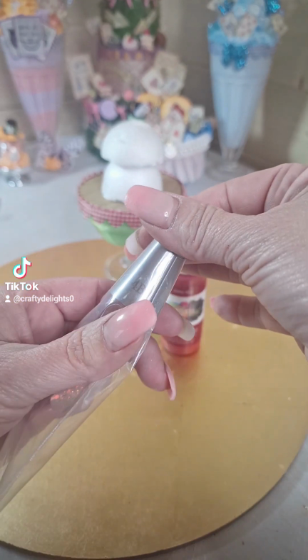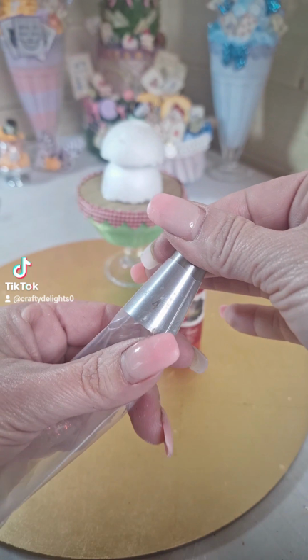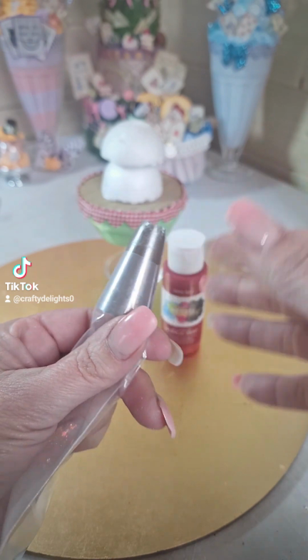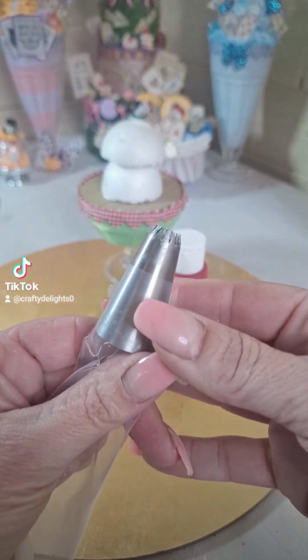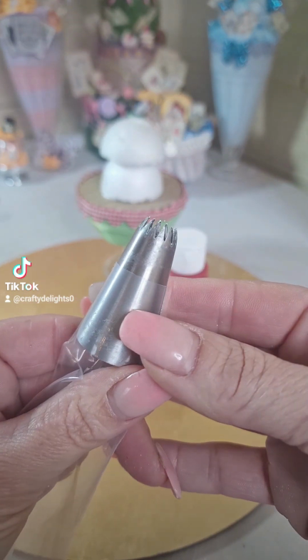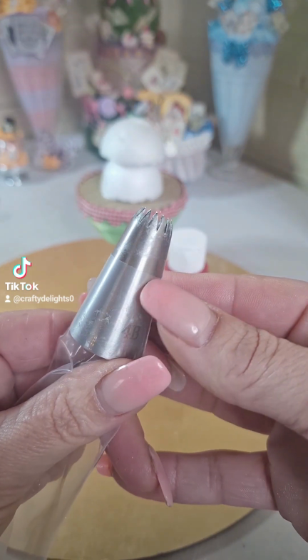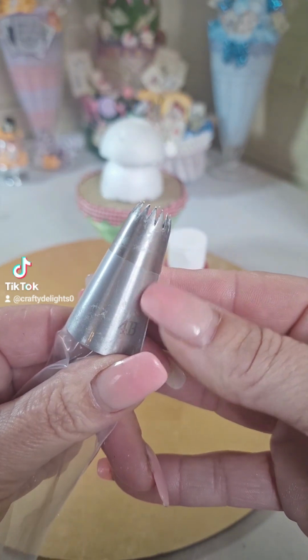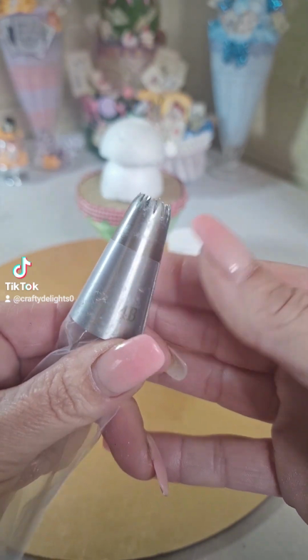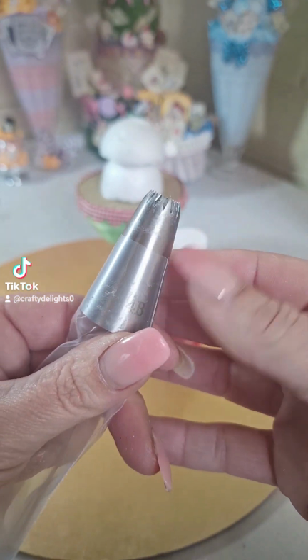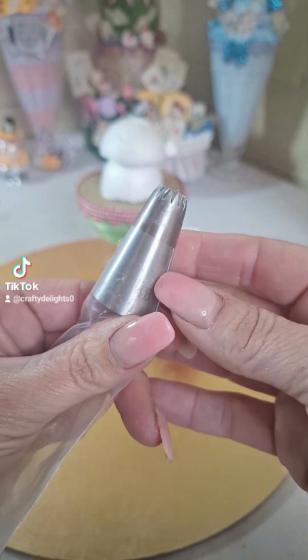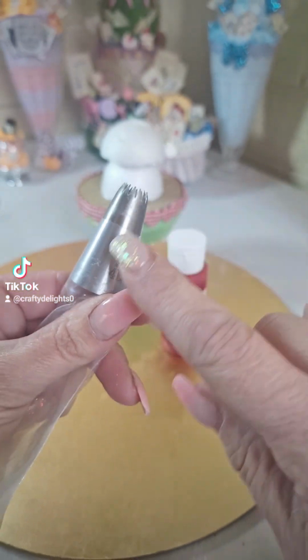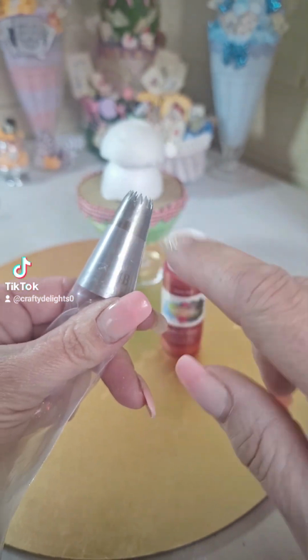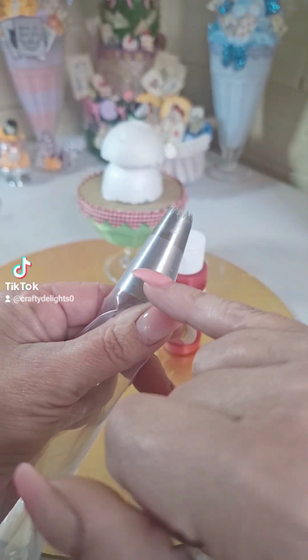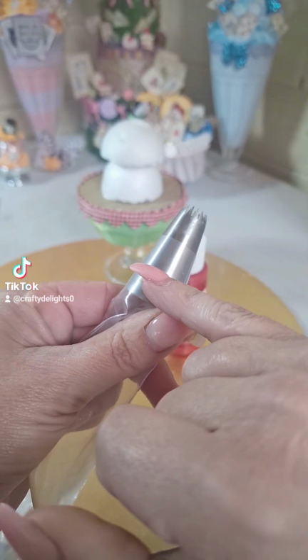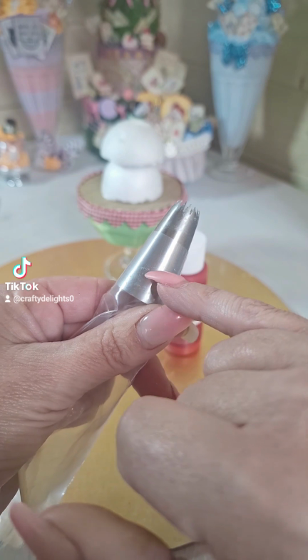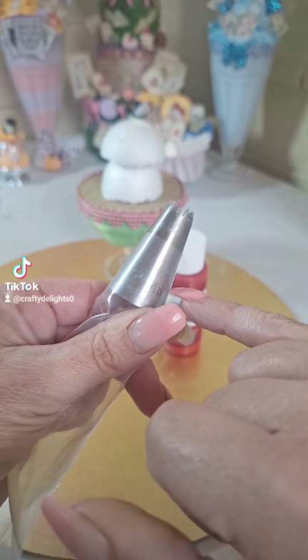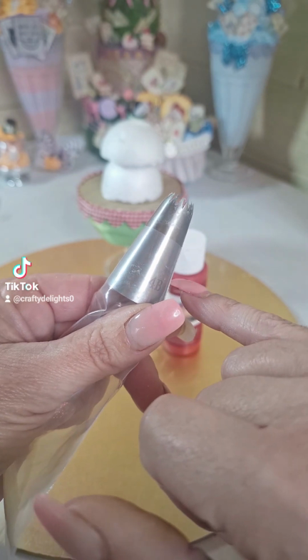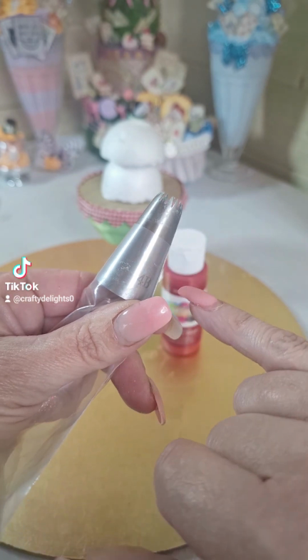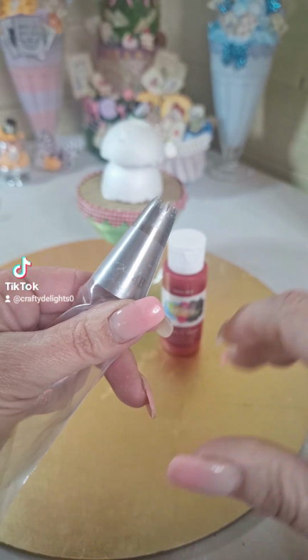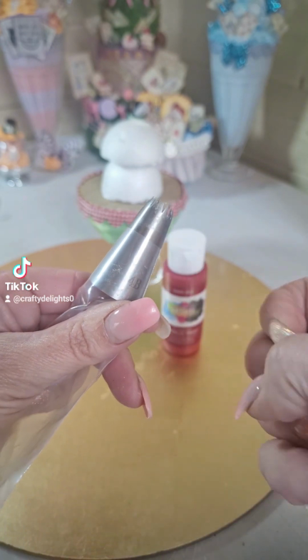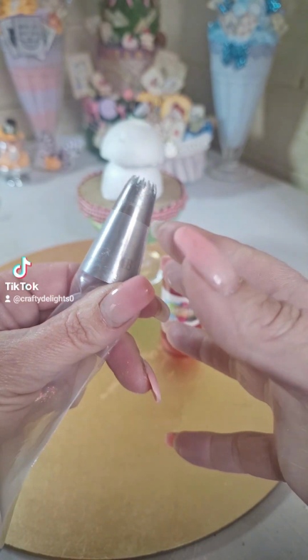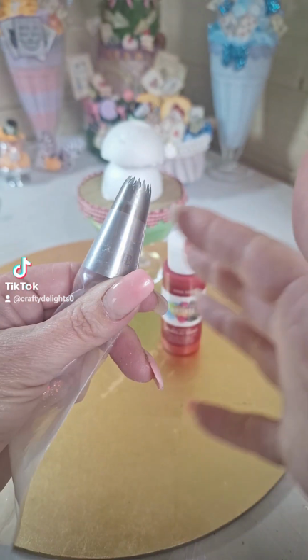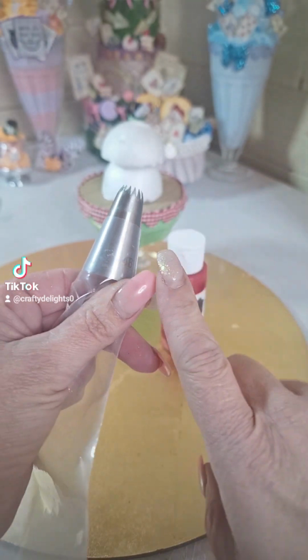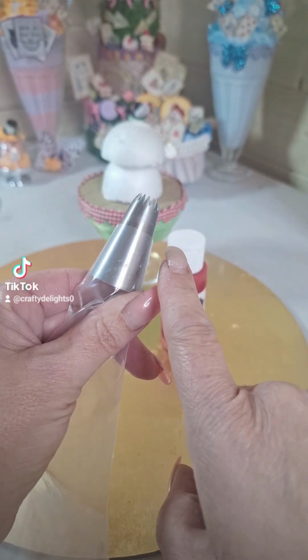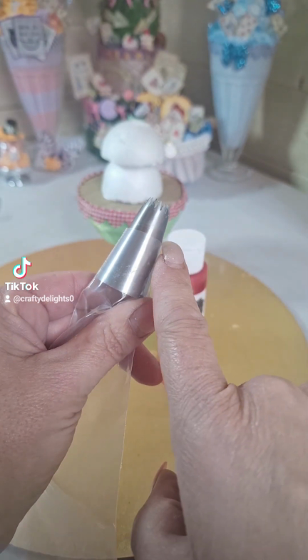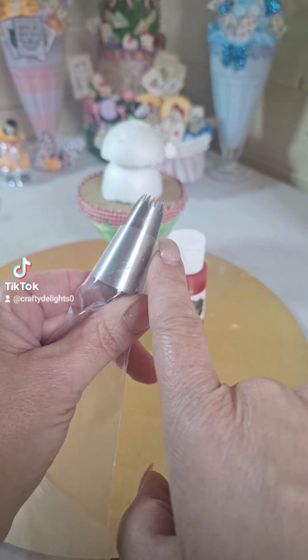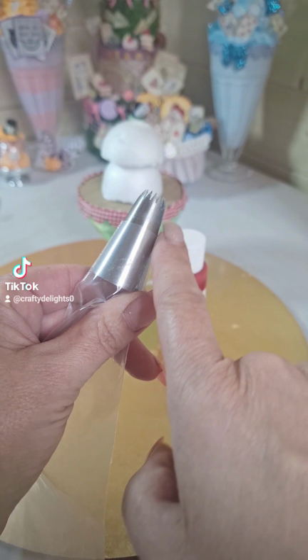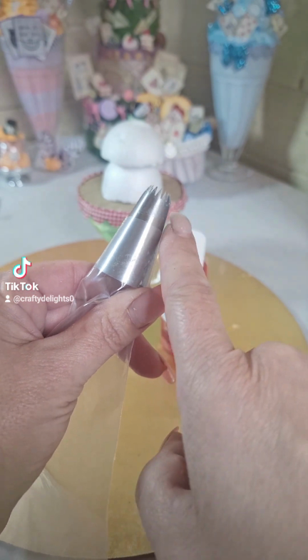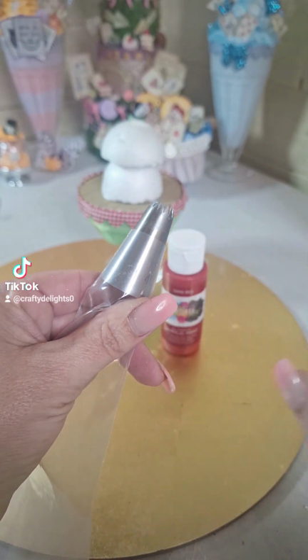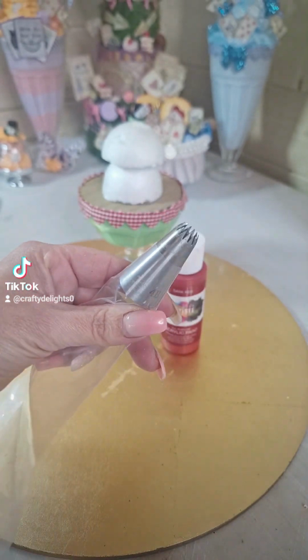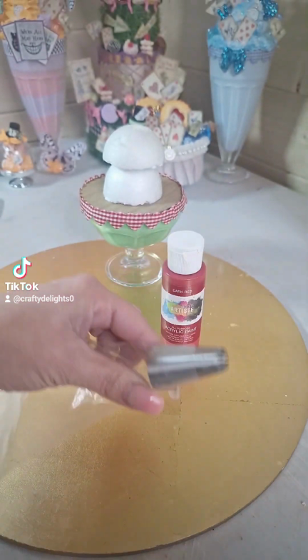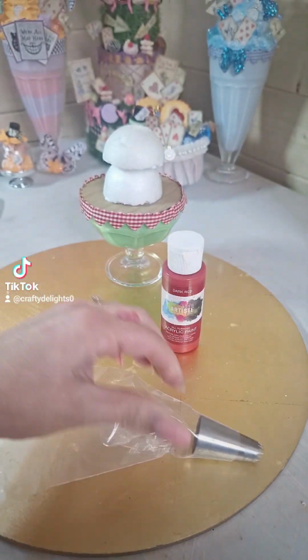Just bear in mind when you cut these to pop into your plastic bag that you haven't cut your bag too far down, because once you start putting pressure on your bag your filler might start coming out of the ends, which we don't want.